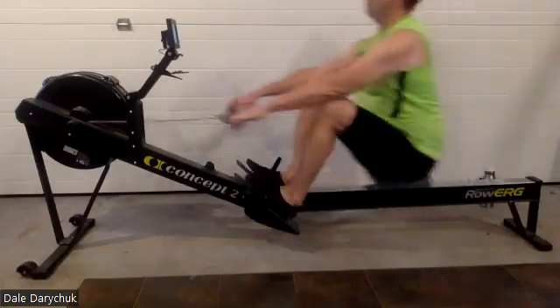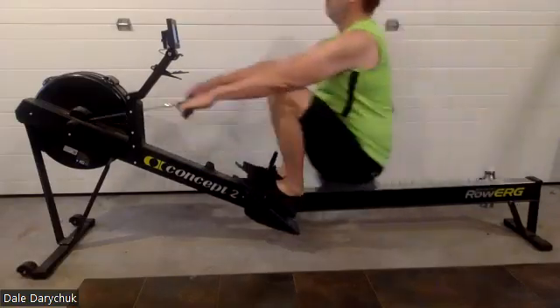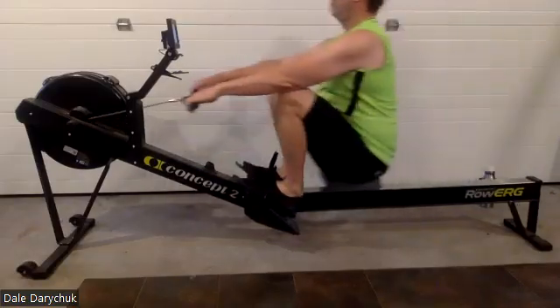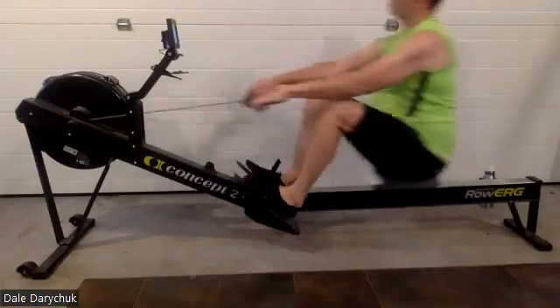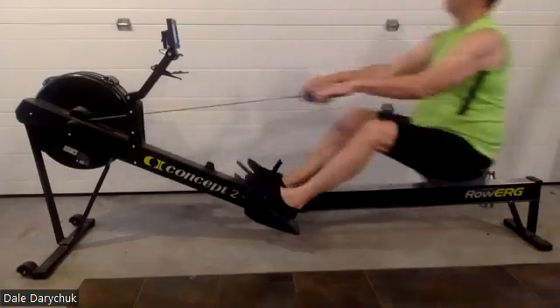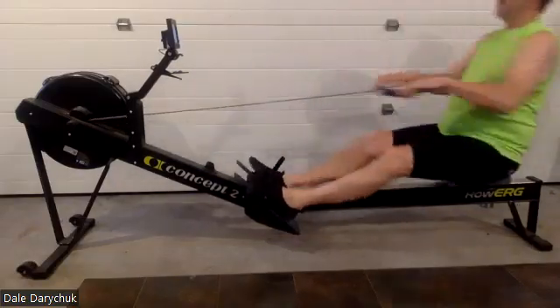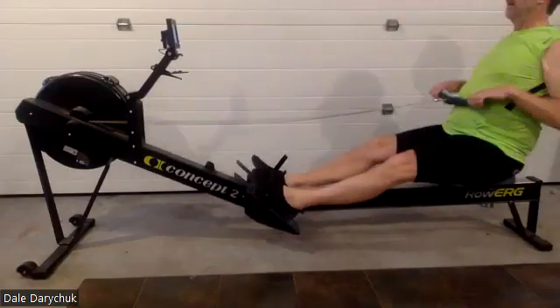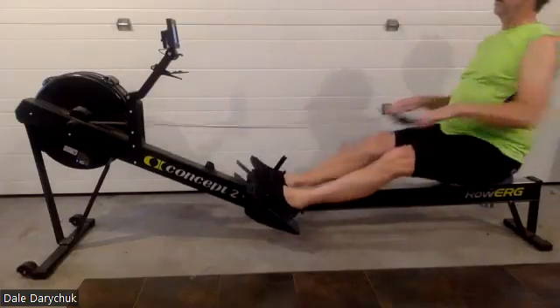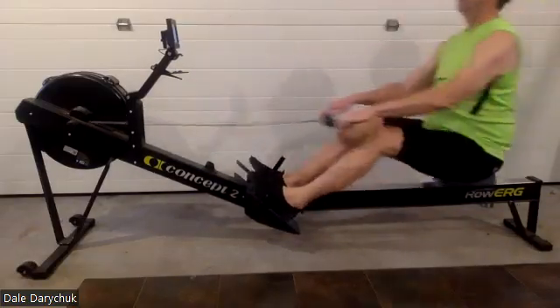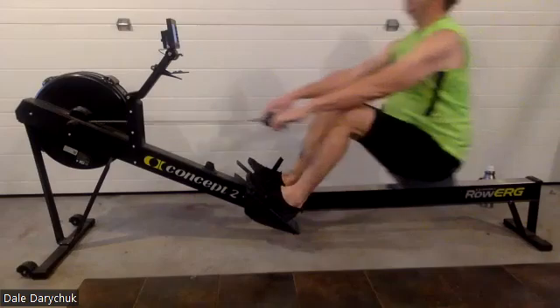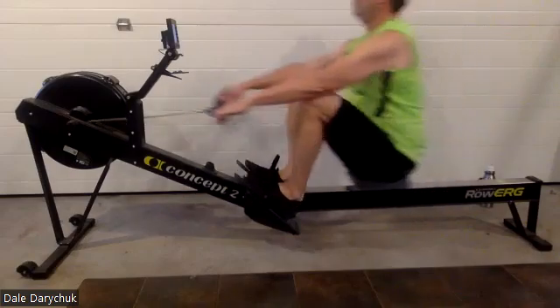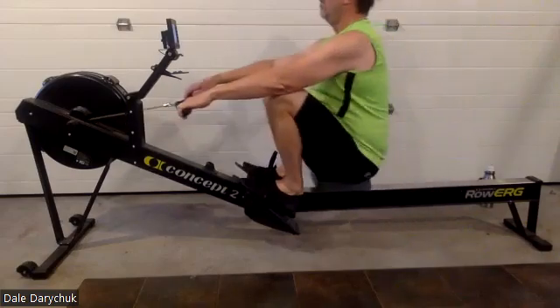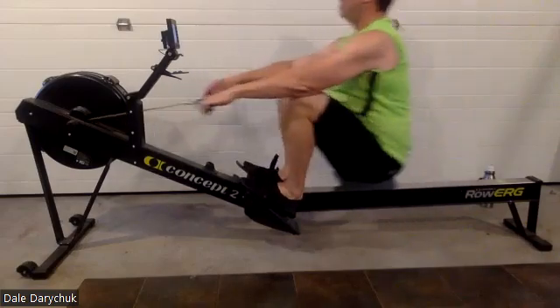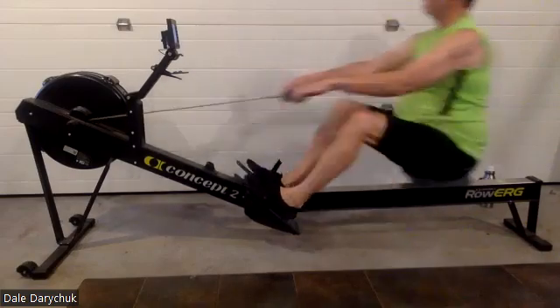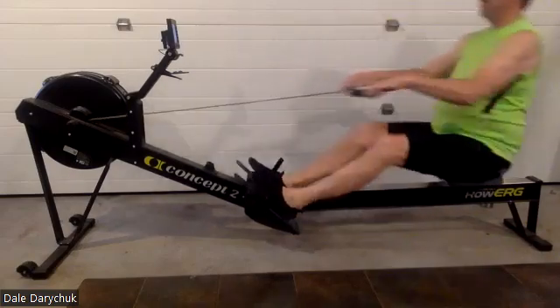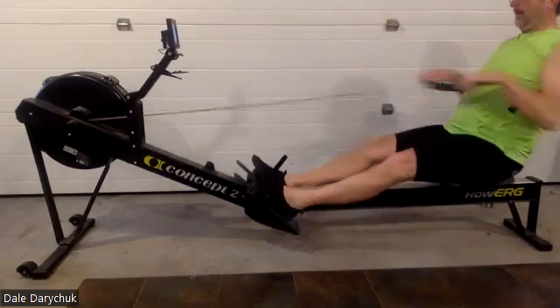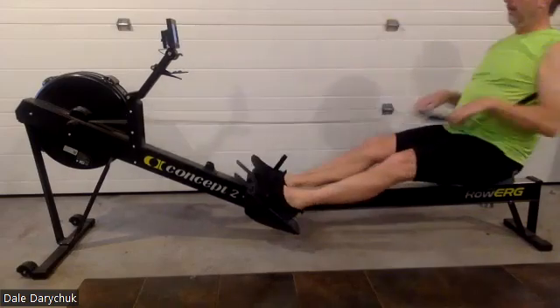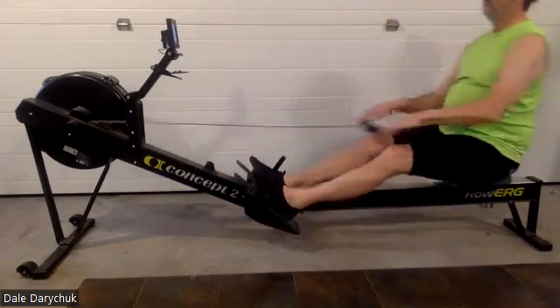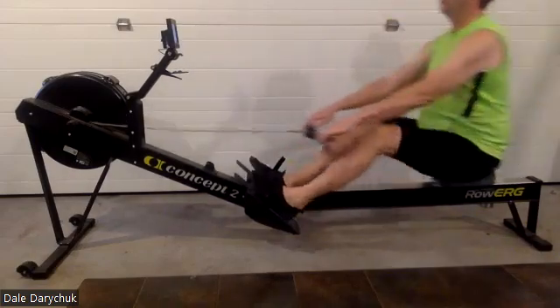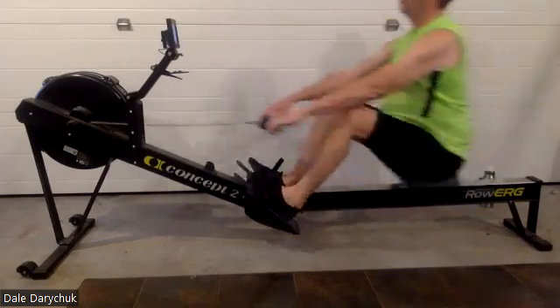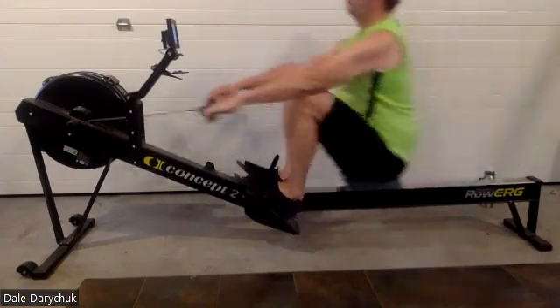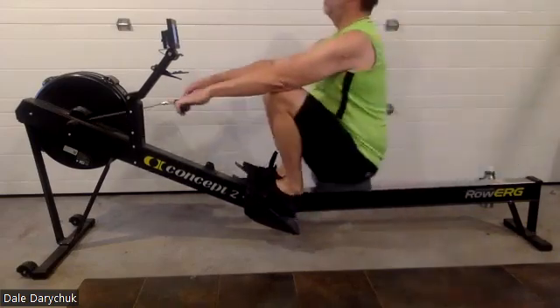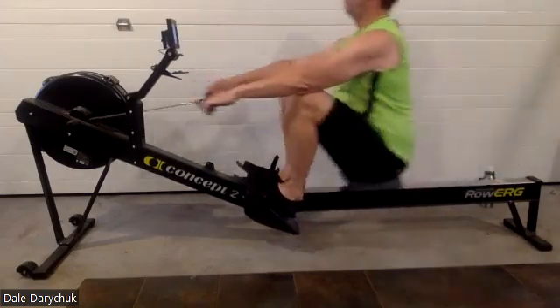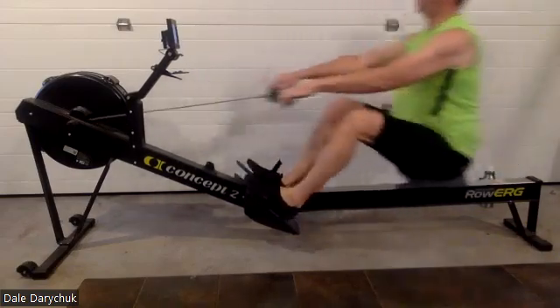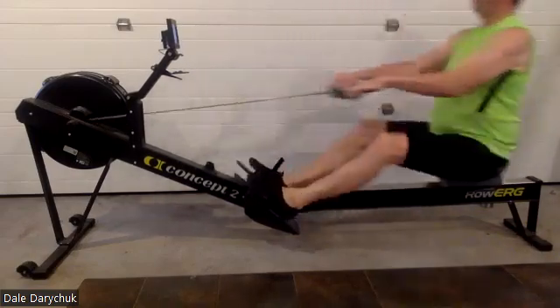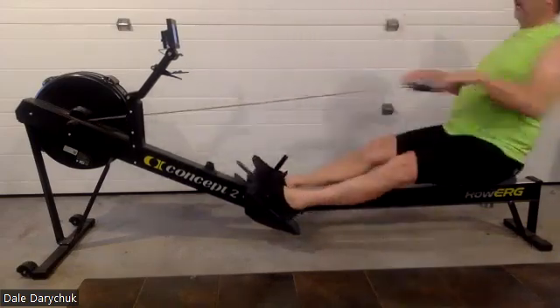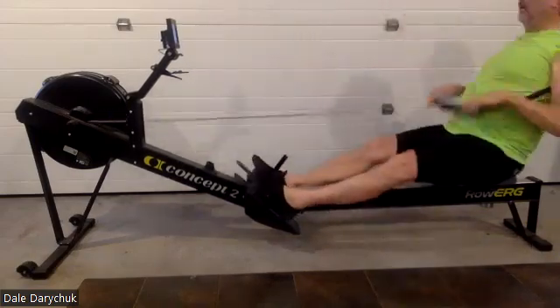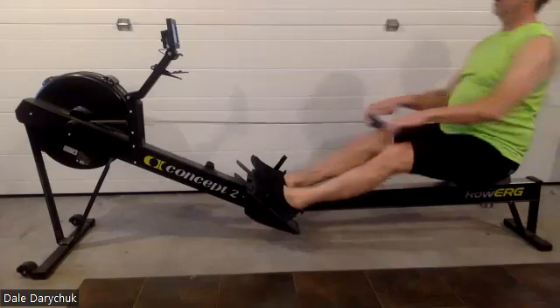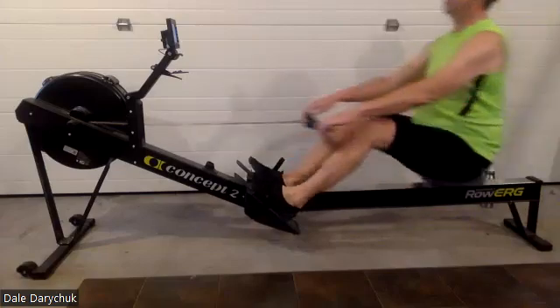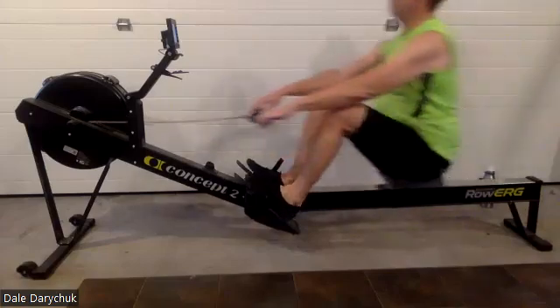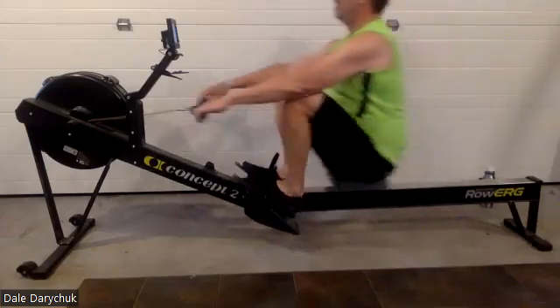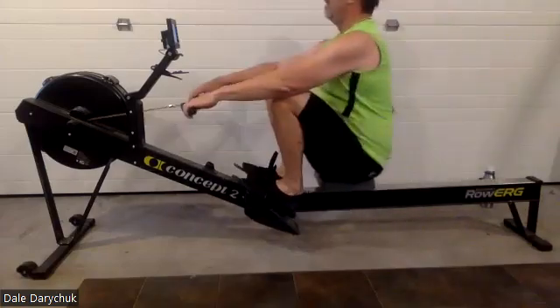All right, here we go, Dale, here we go. Pushing the leg down and accelerating it in — push it down, accelerate it in. Nice.